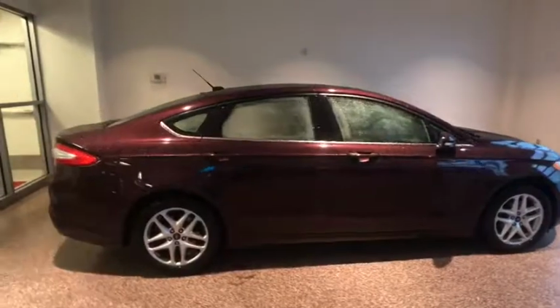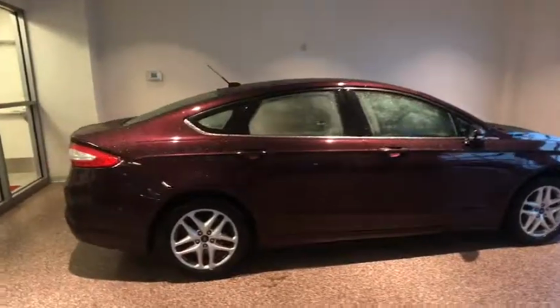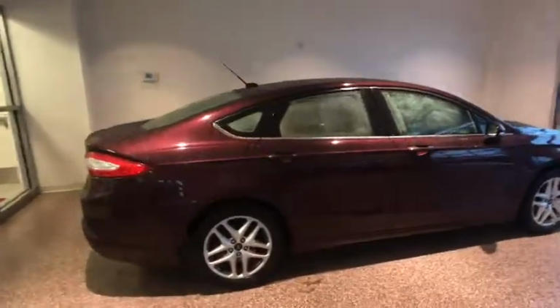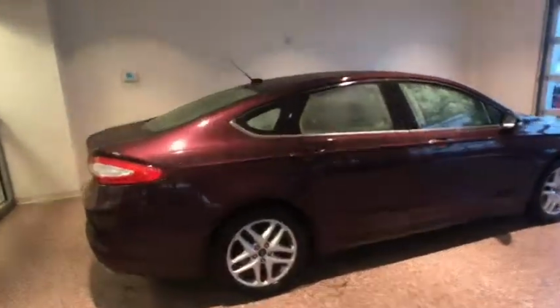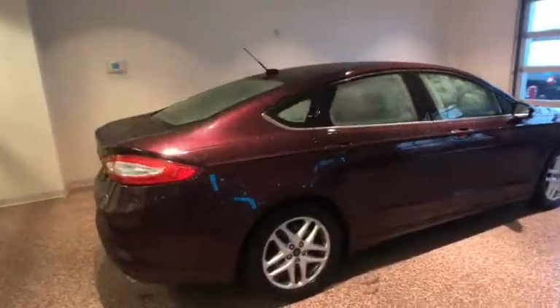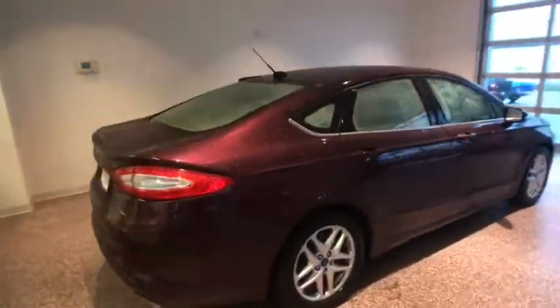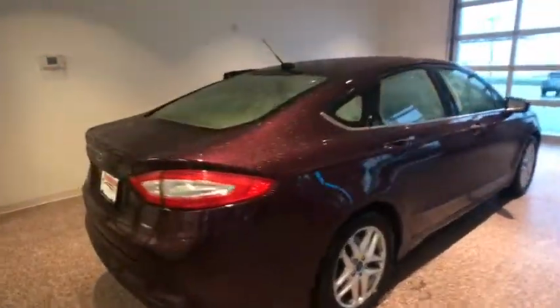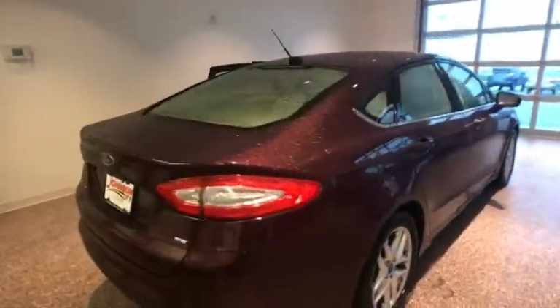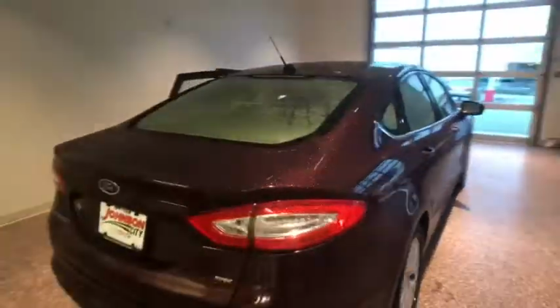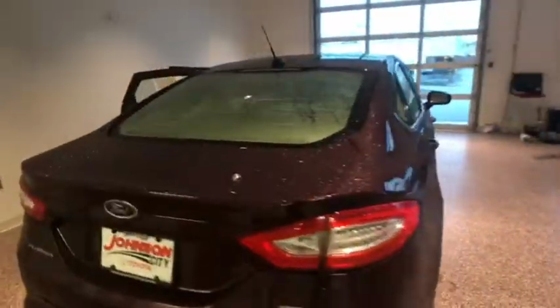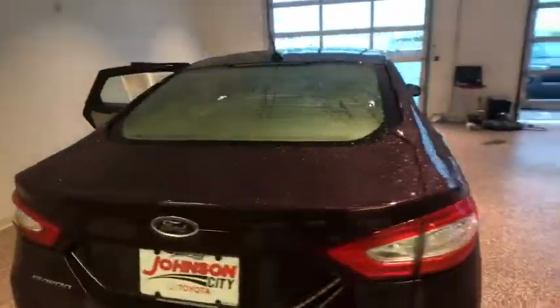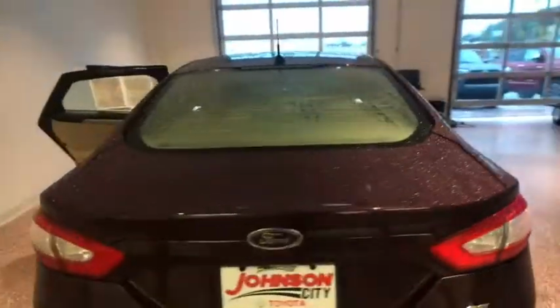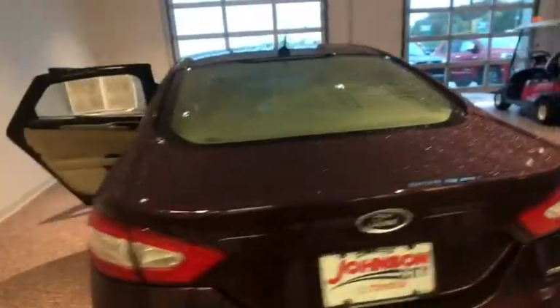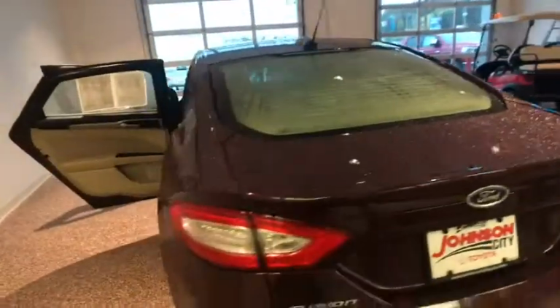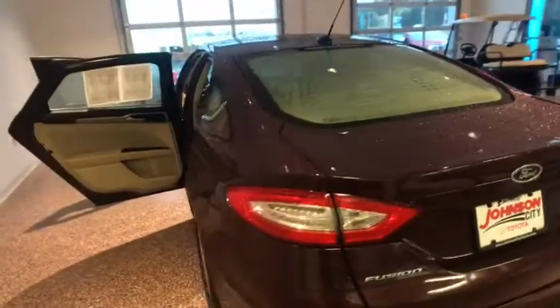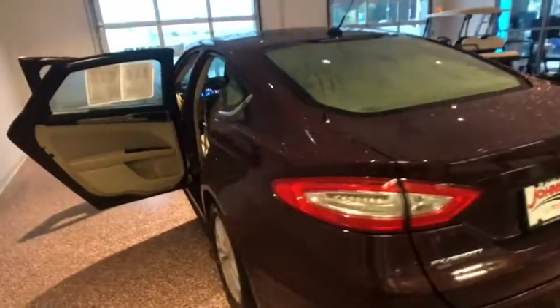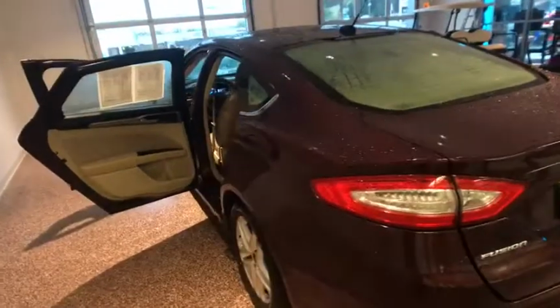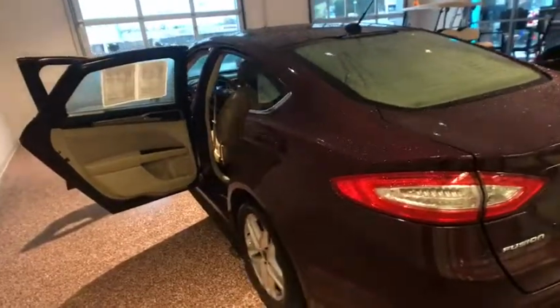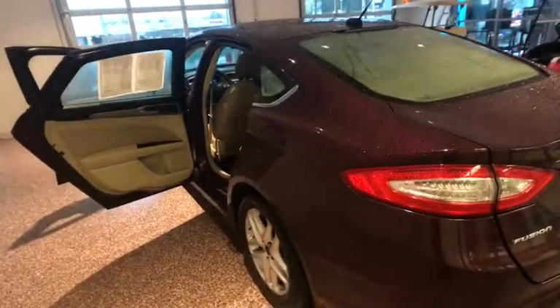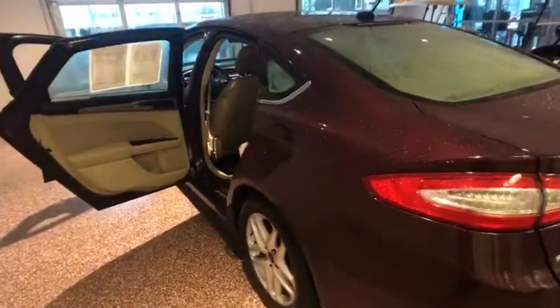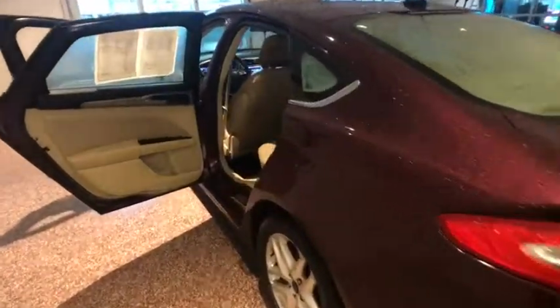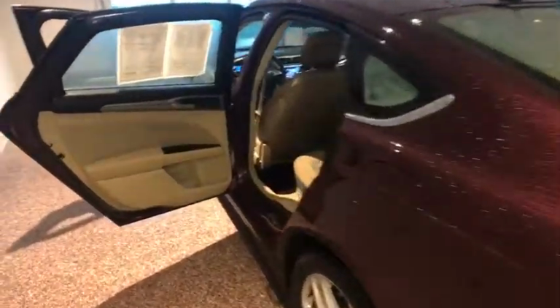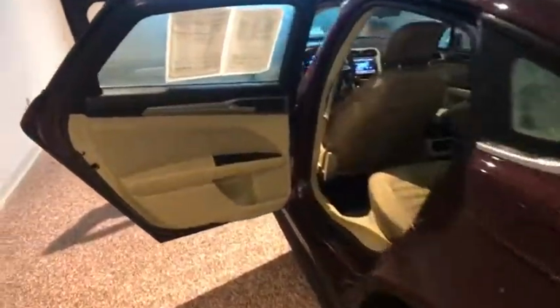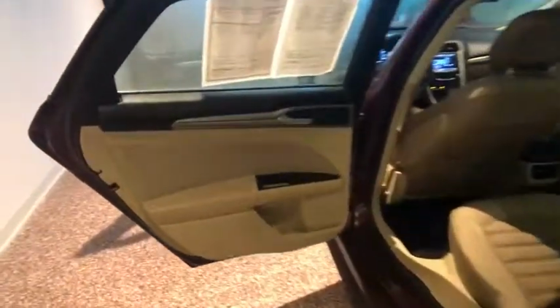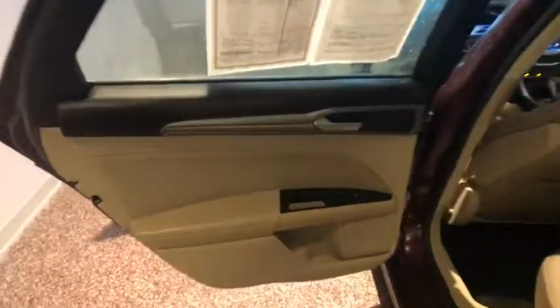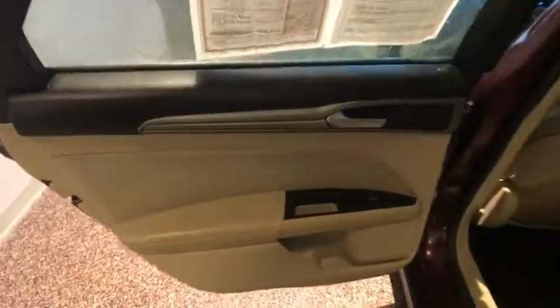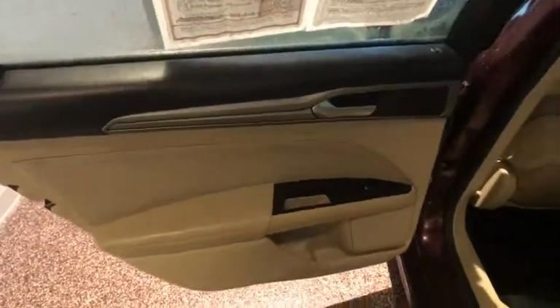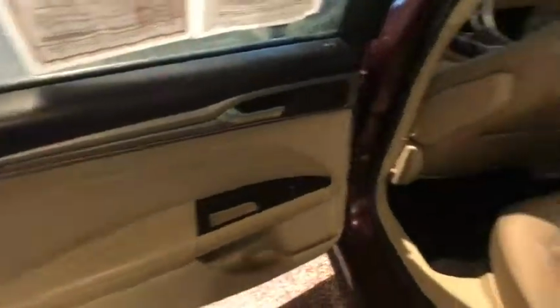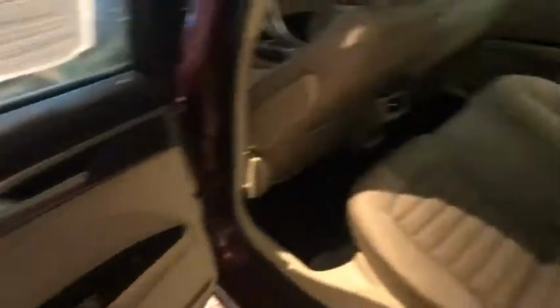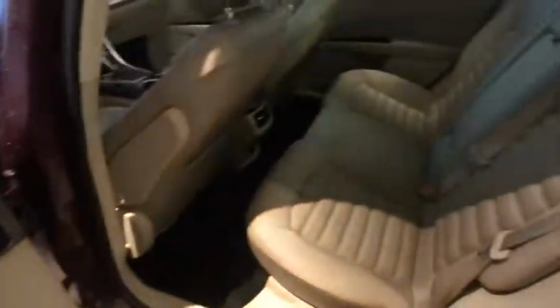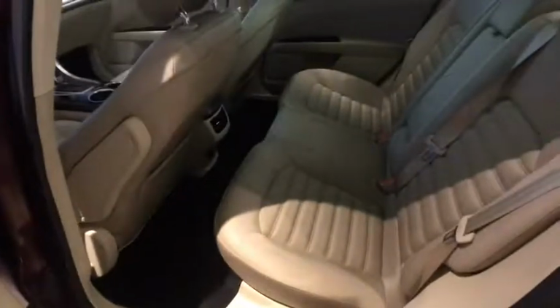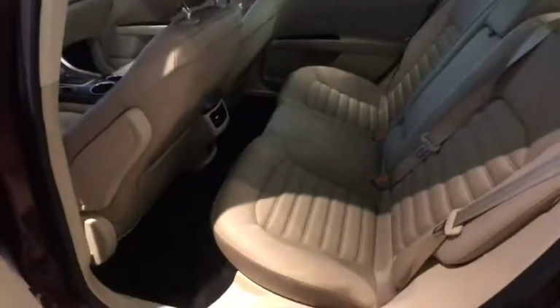Here are some of this vehicle's great options: keyless entry, traction control, dual airbags, Bluetooth, power steering, four-wheel disc brakes, cruise control, hands-free communication.